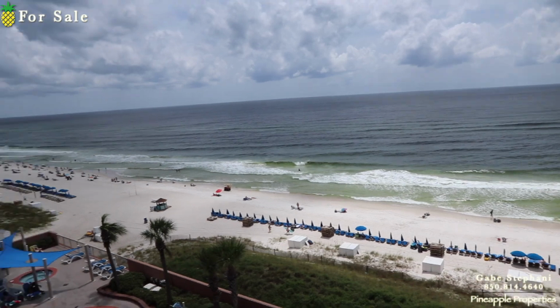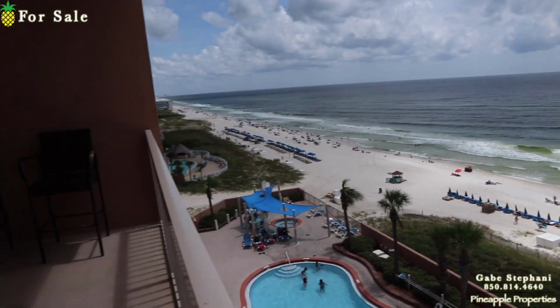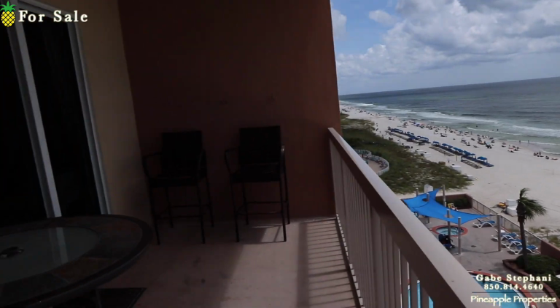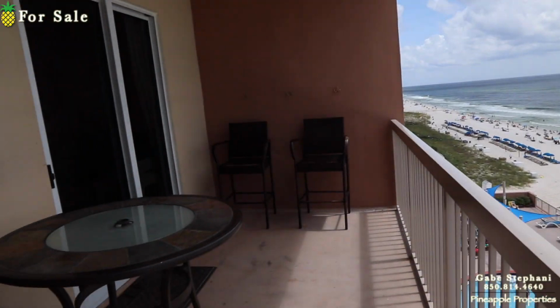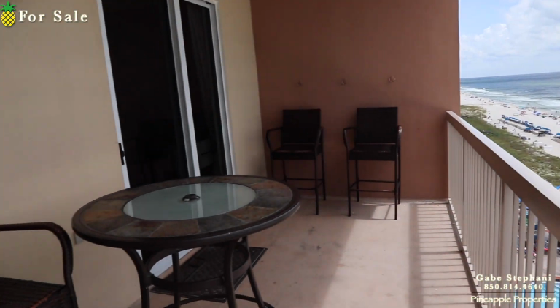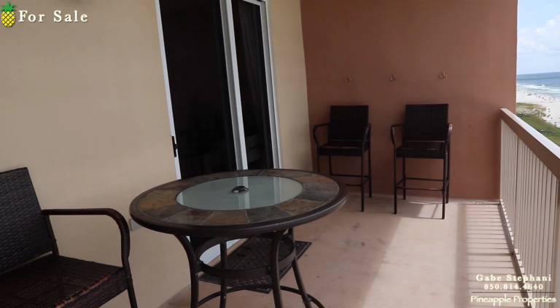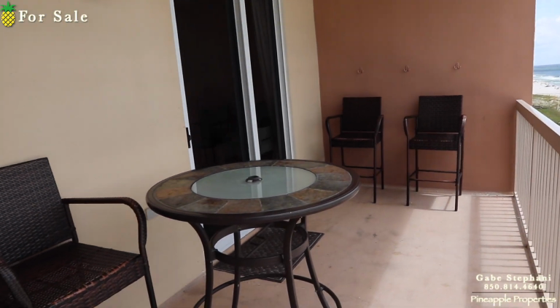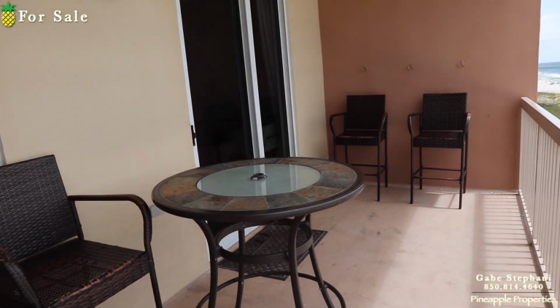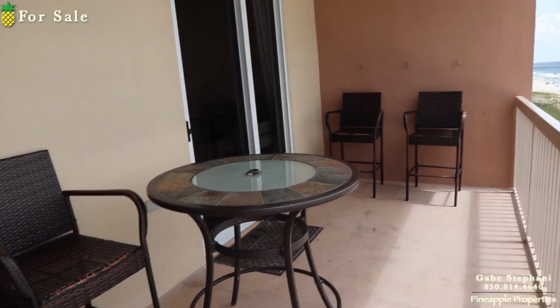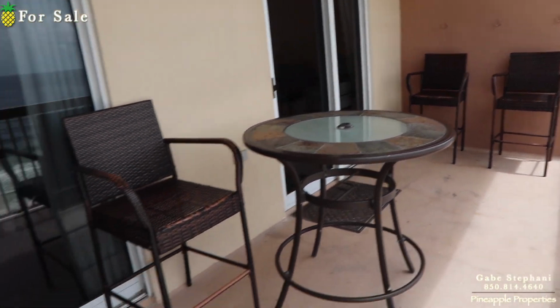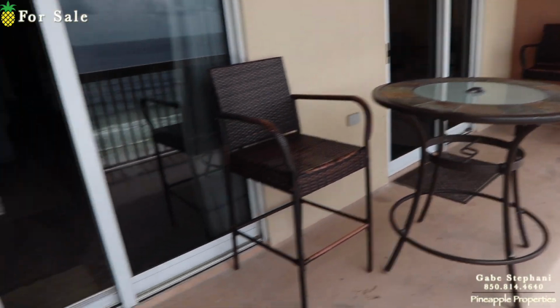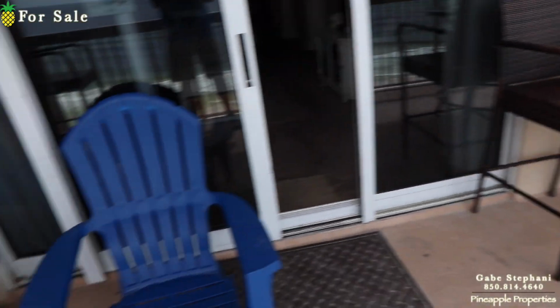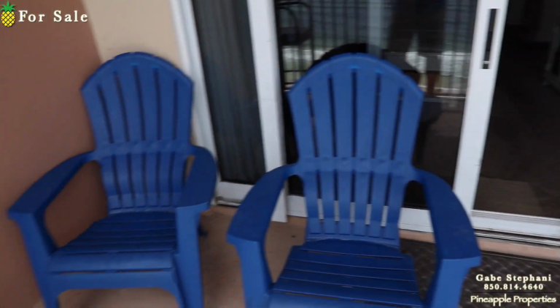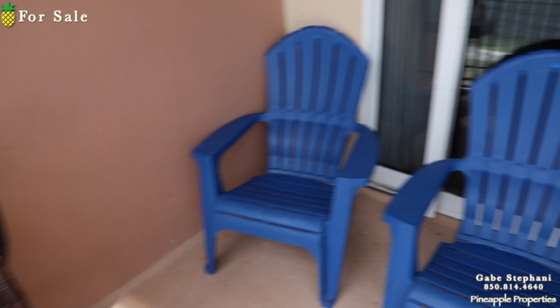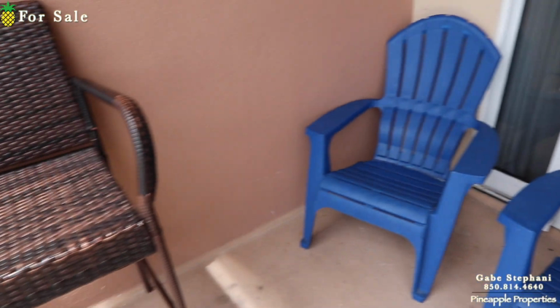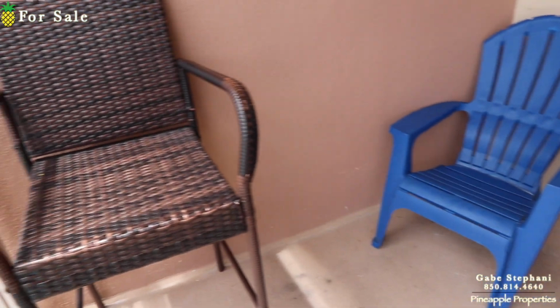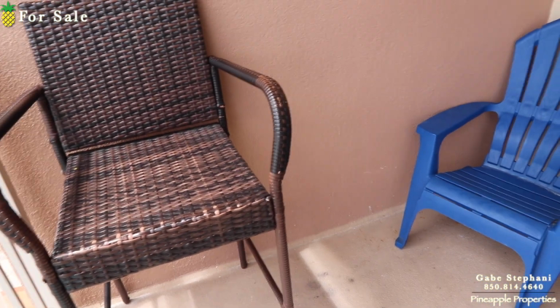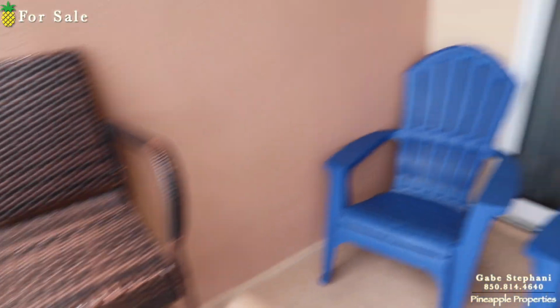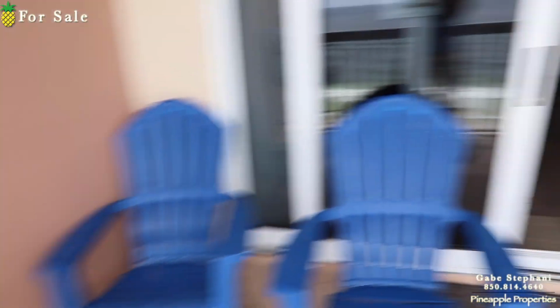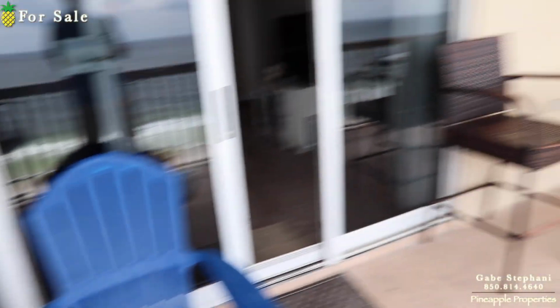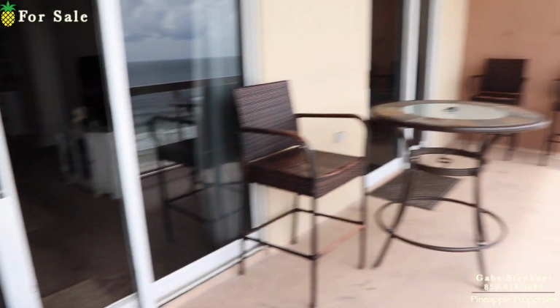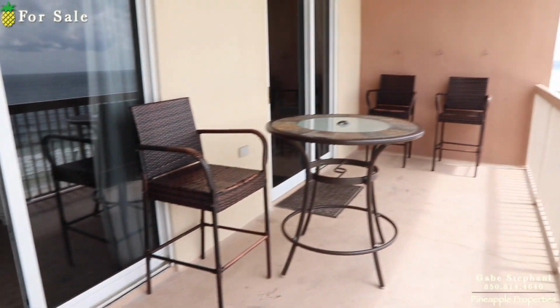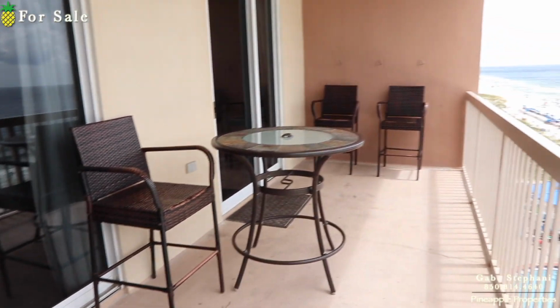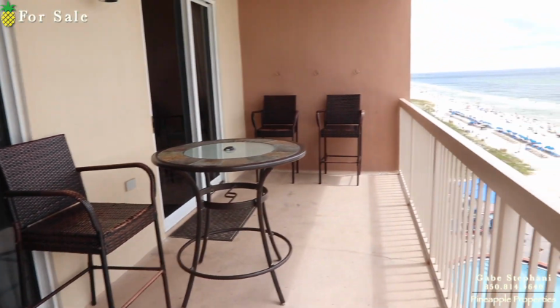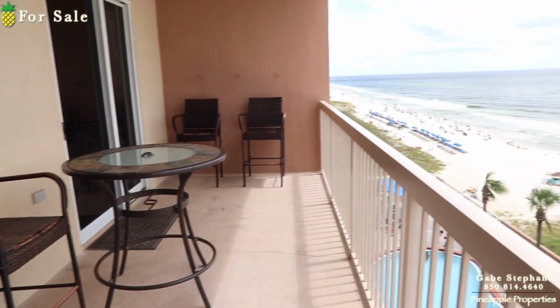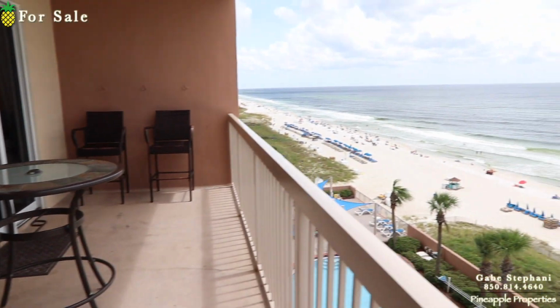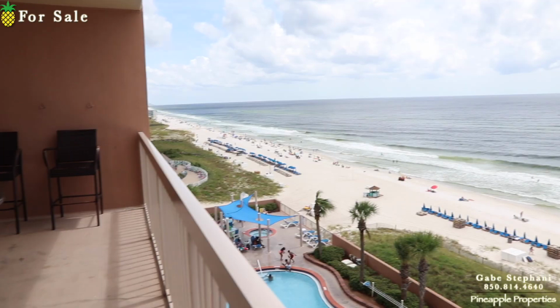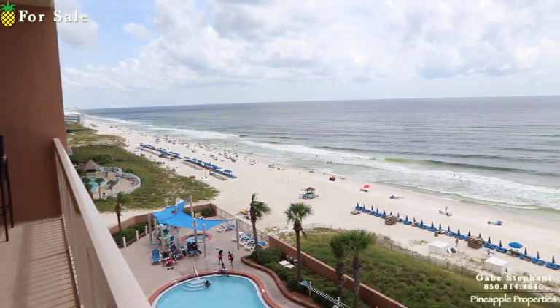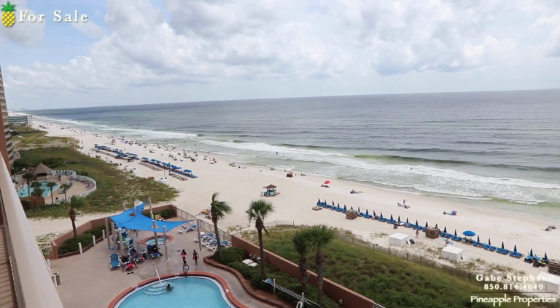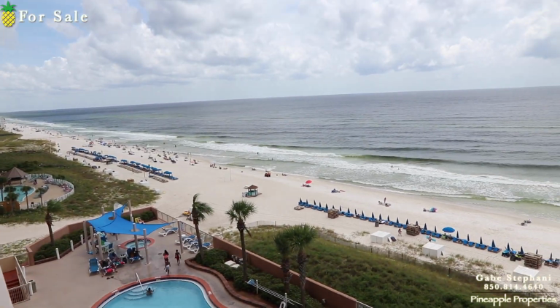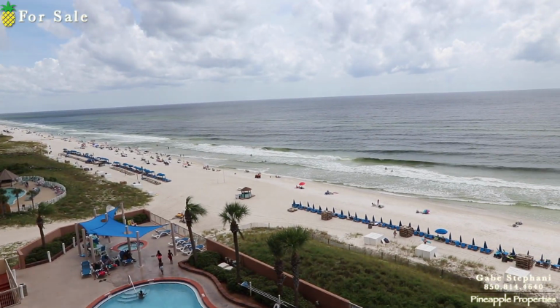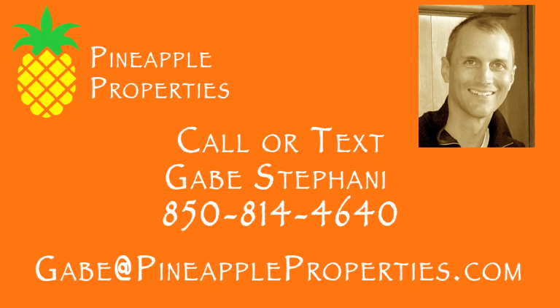It's a nice and wide balcony — you can see the whole thing. So that is Sunrise Beach unit number 904.